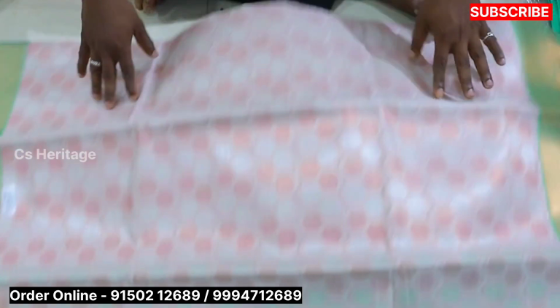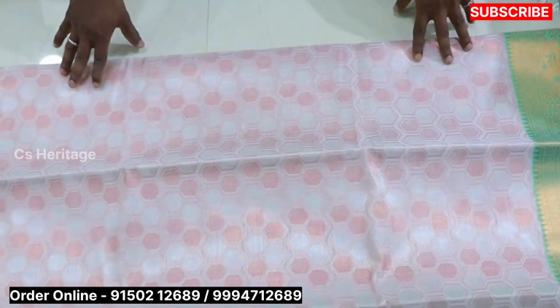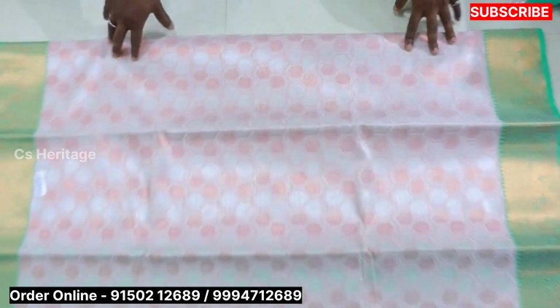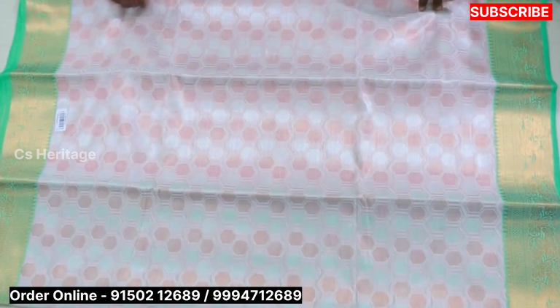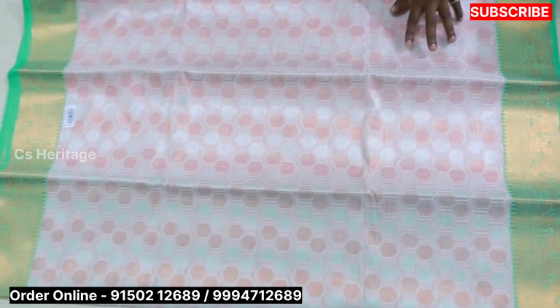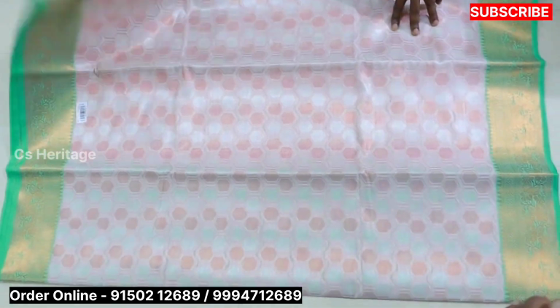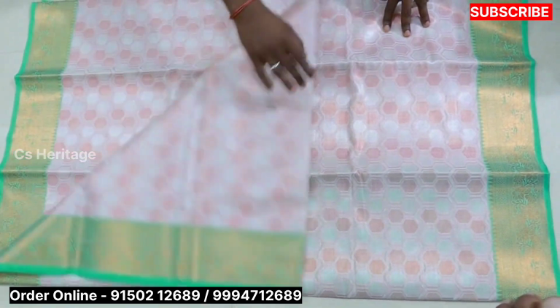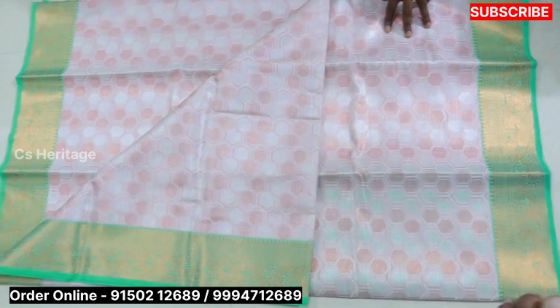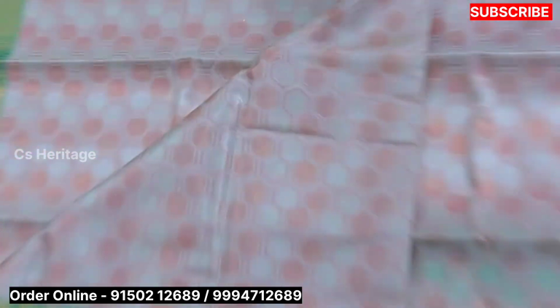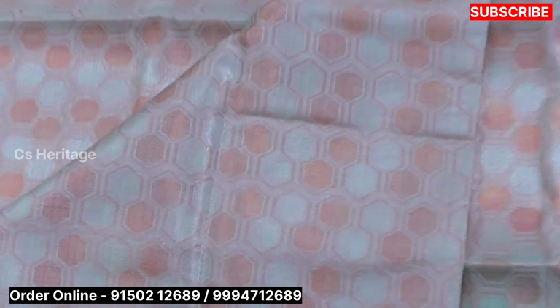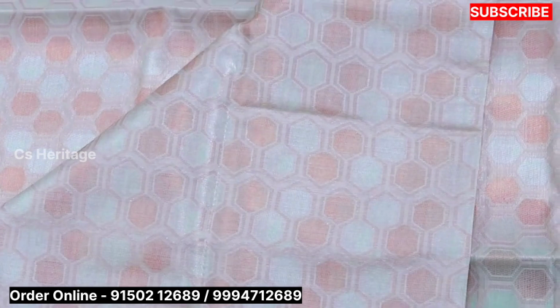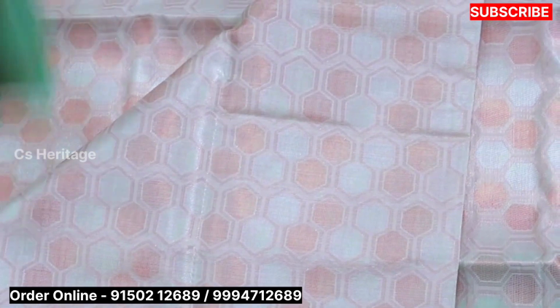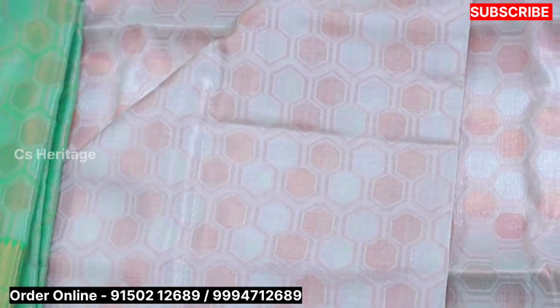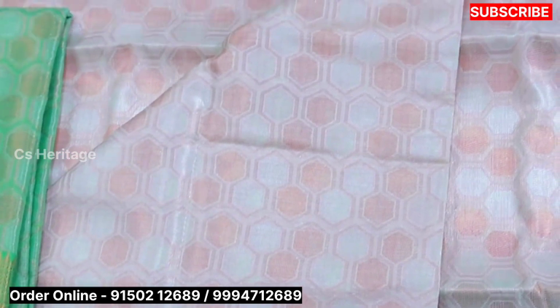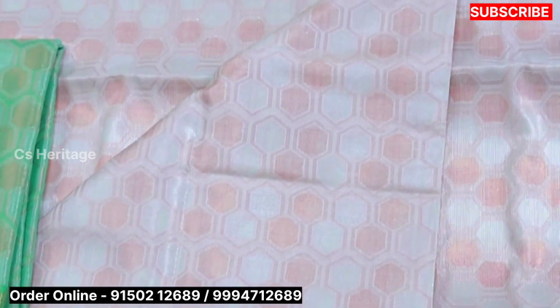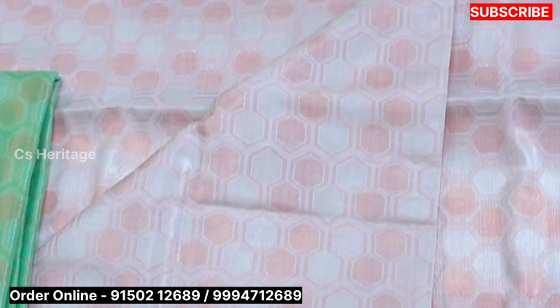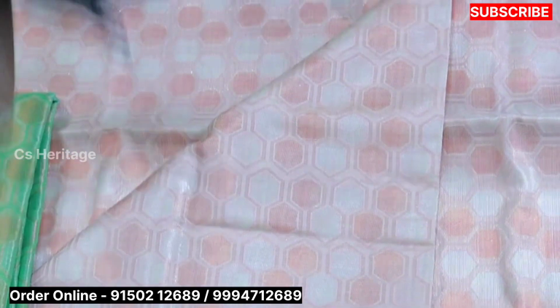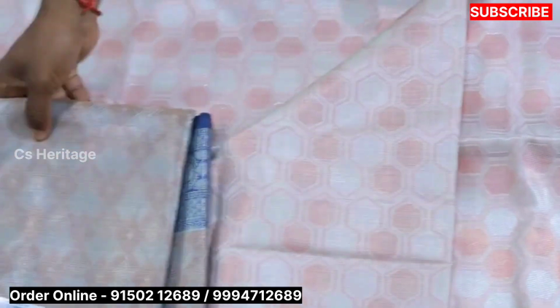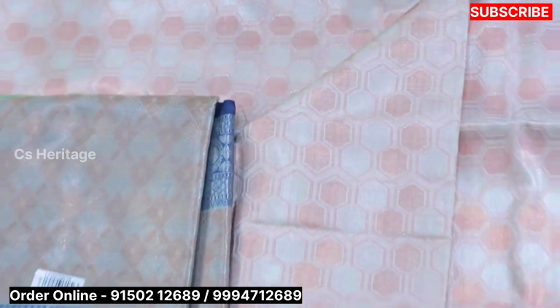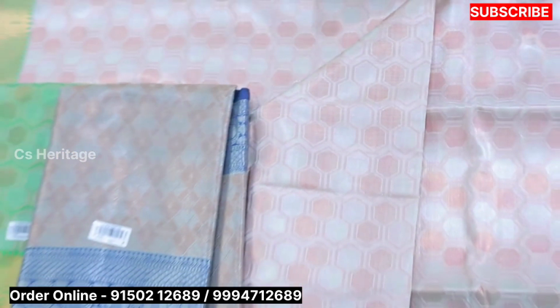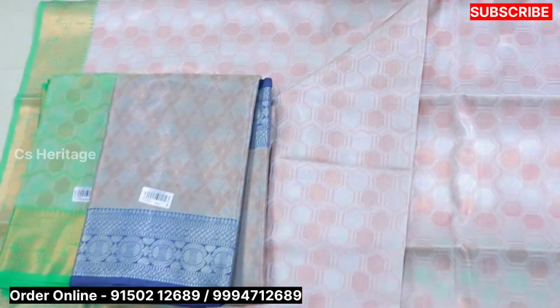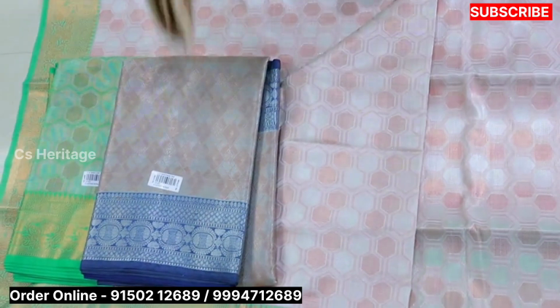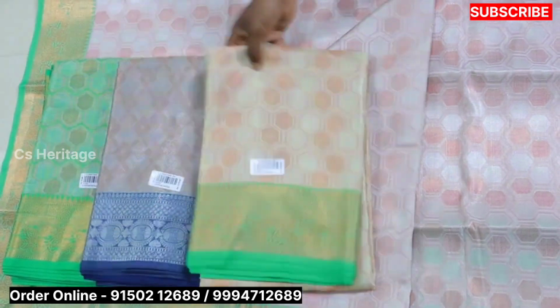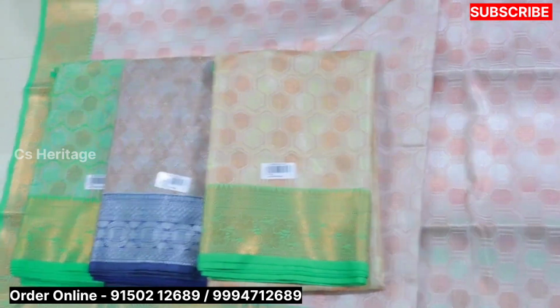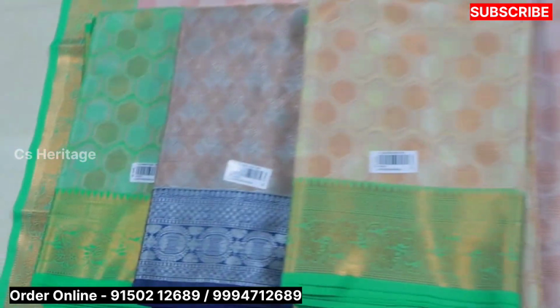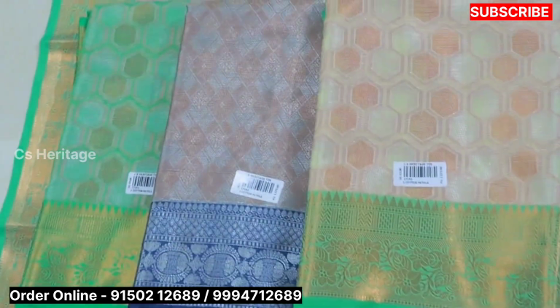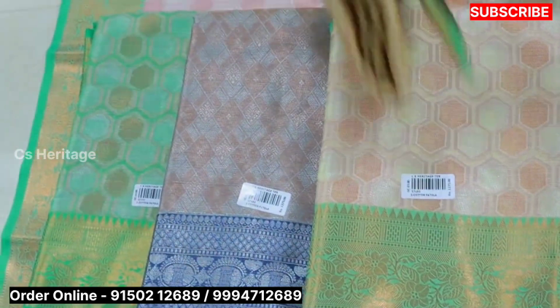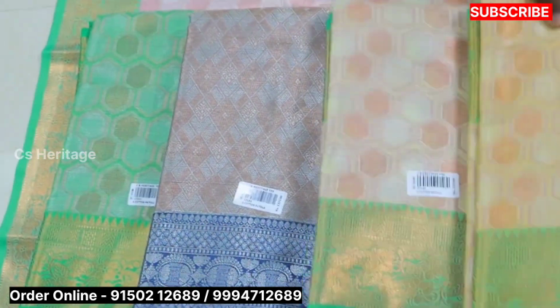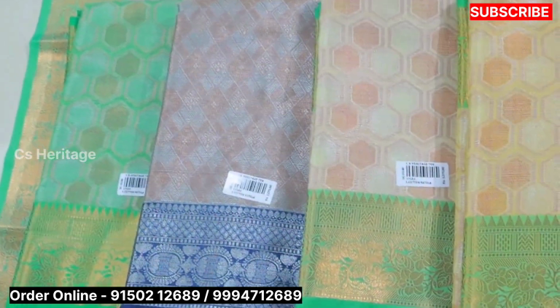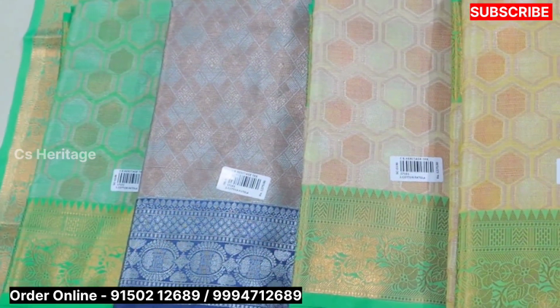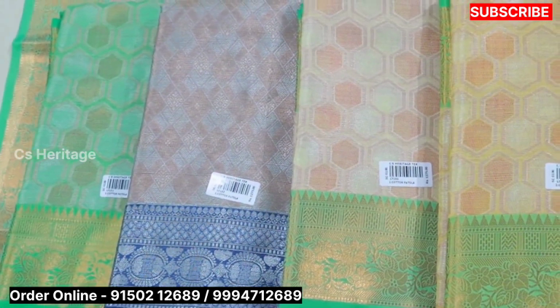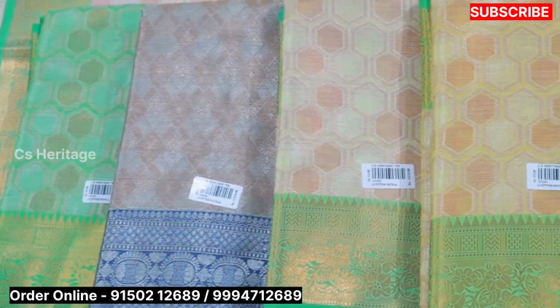The color is made with copper silver, featuring this design. The contrast color is also available in this color range.